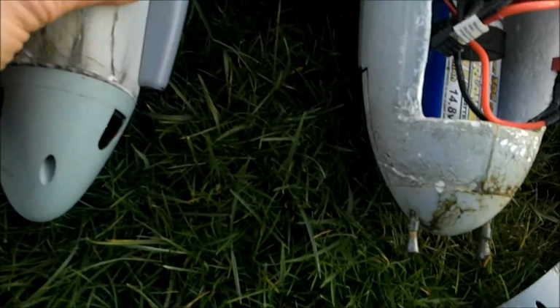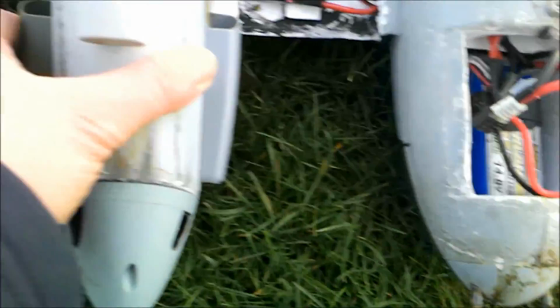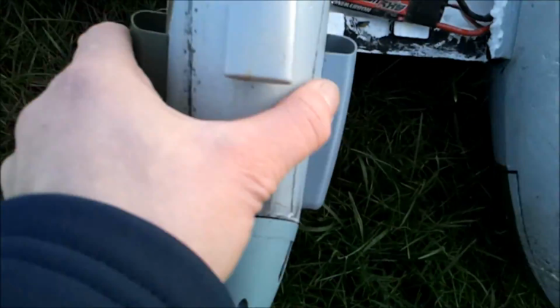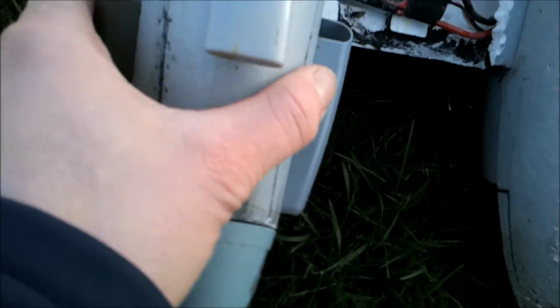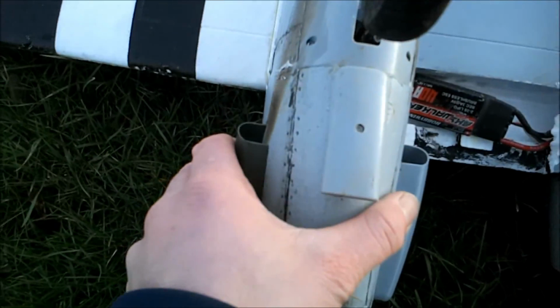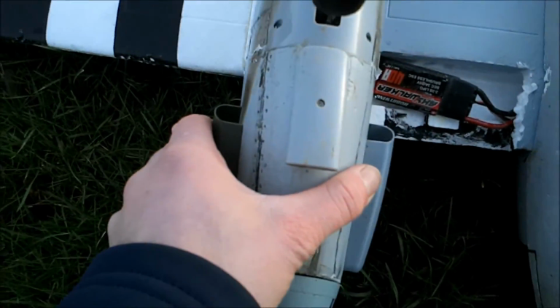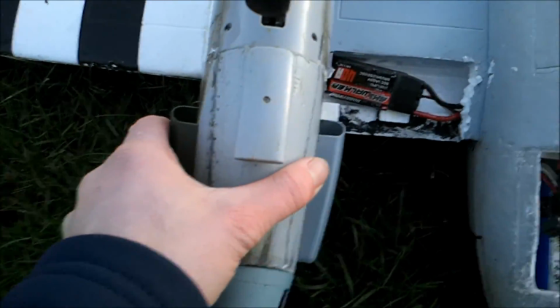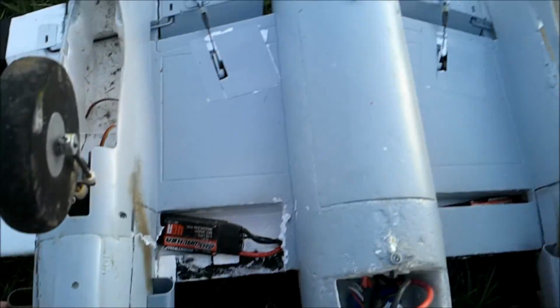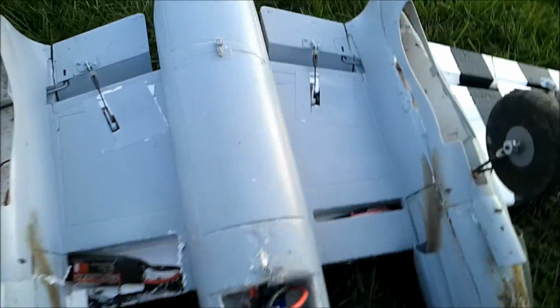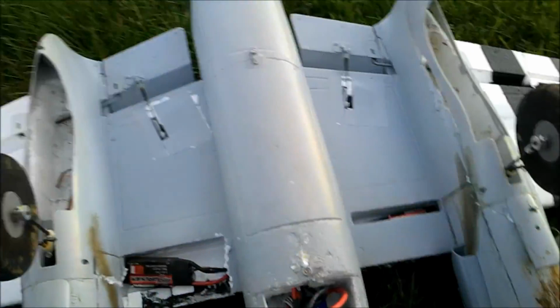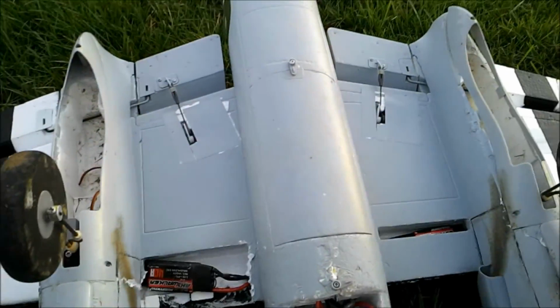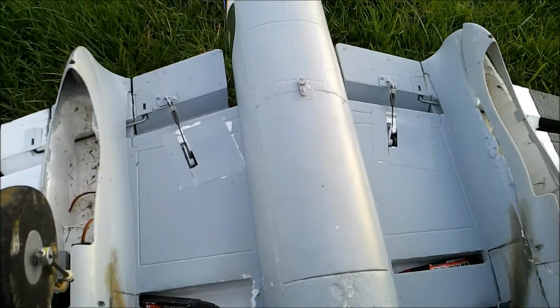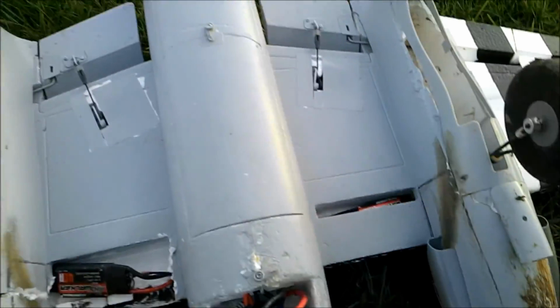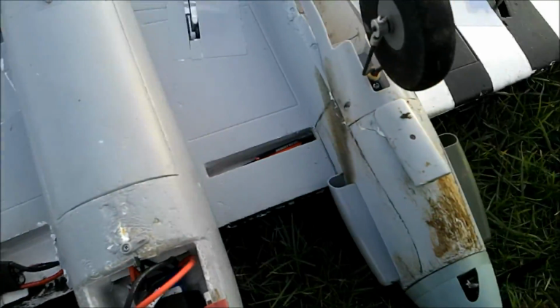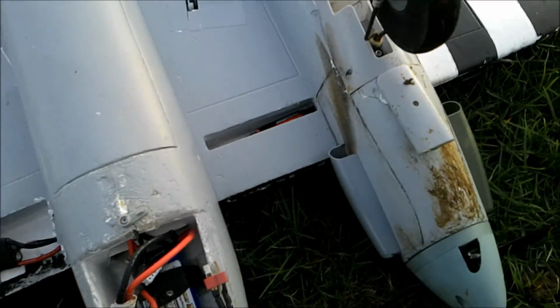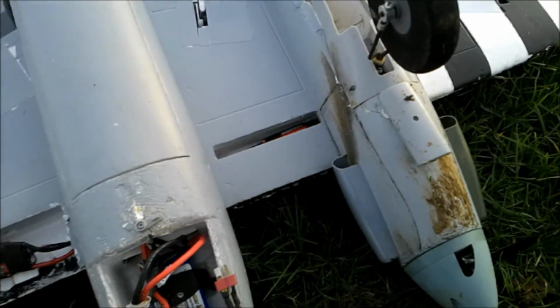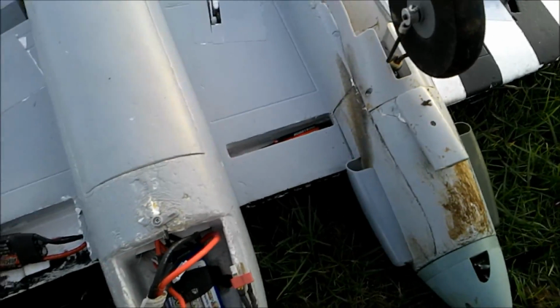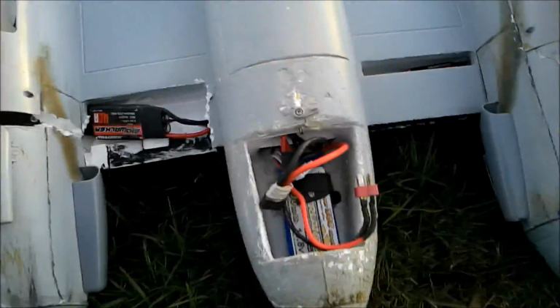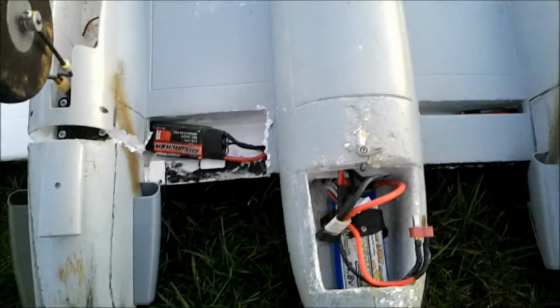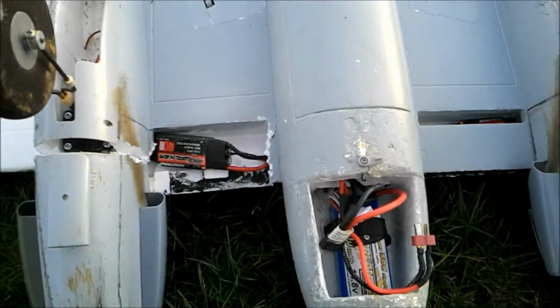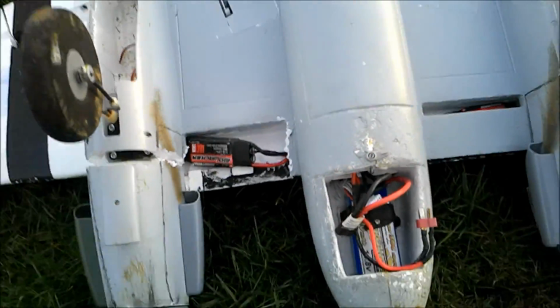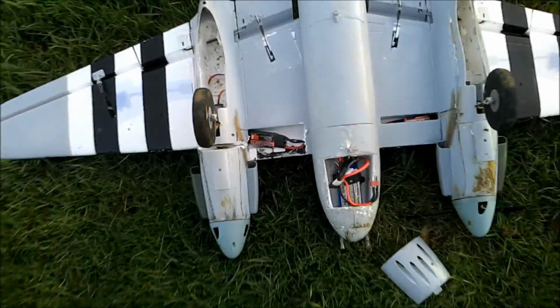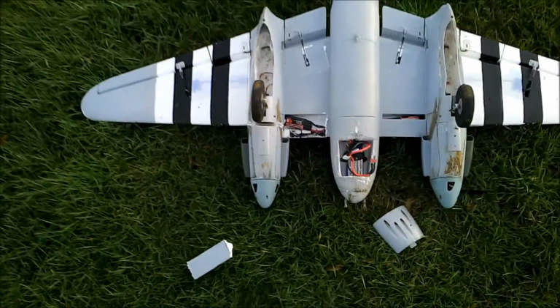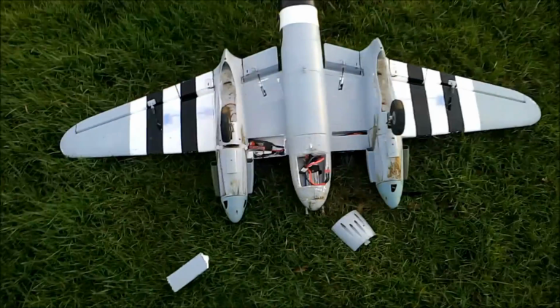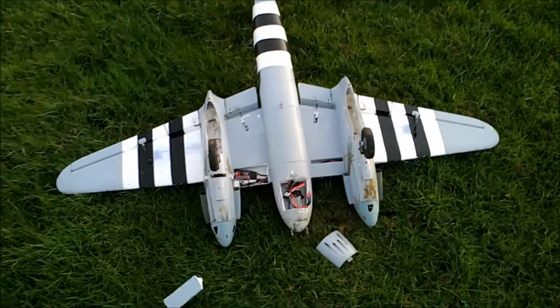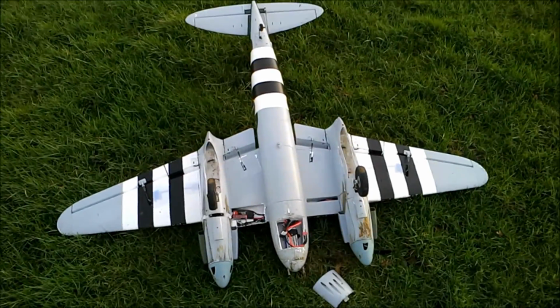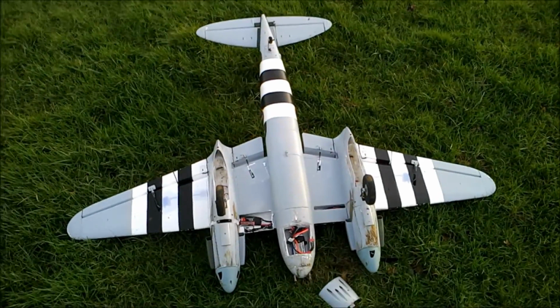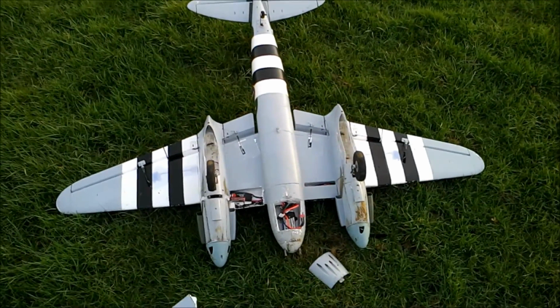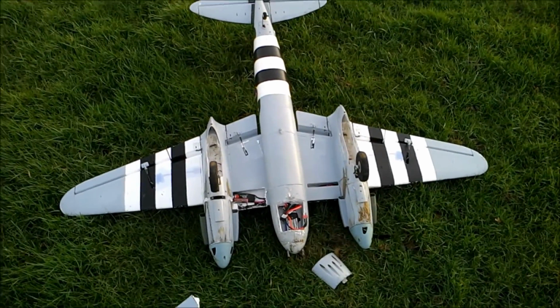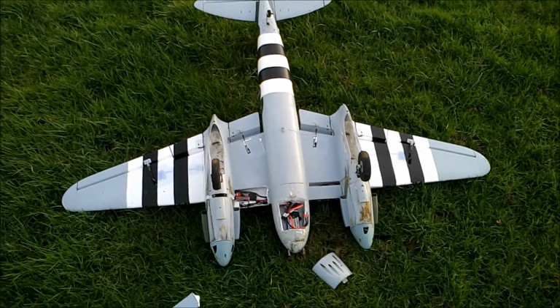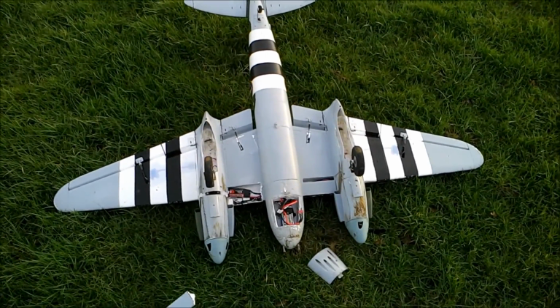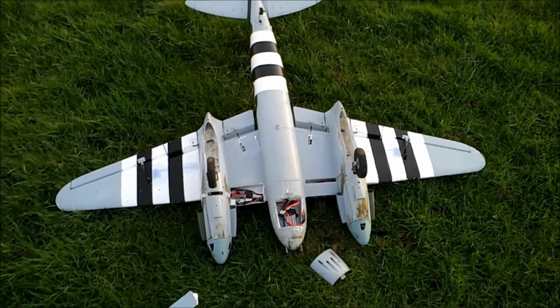They match up nicely again. At least no broken wings, fuzz ain't broke — sweet as. Well, there you go anyway, the aborted maiden.